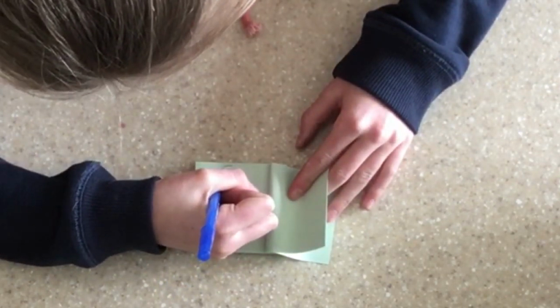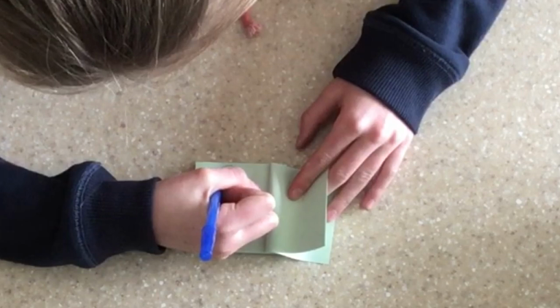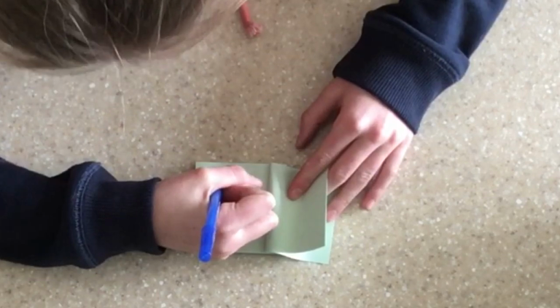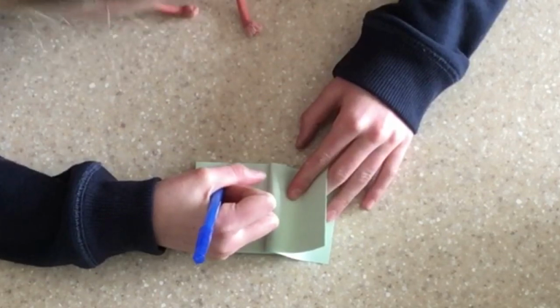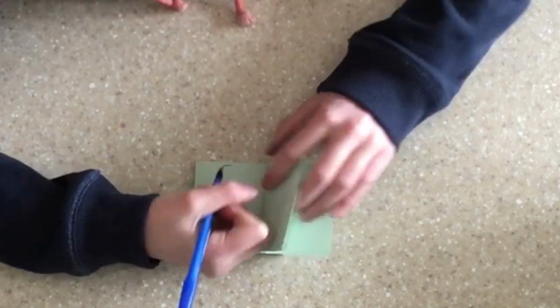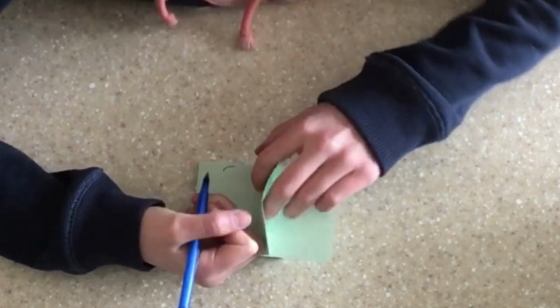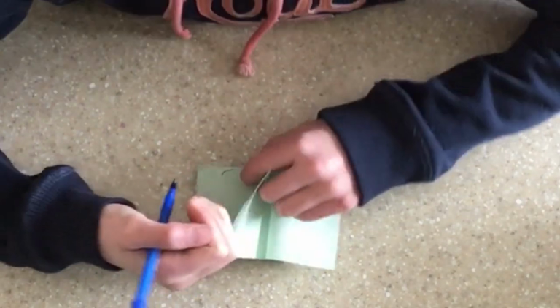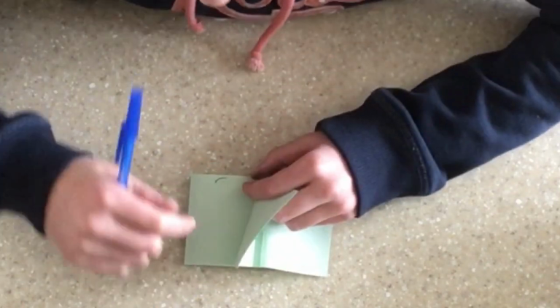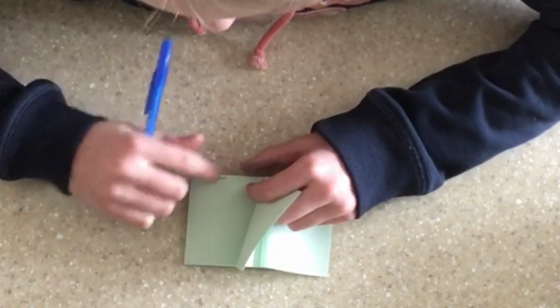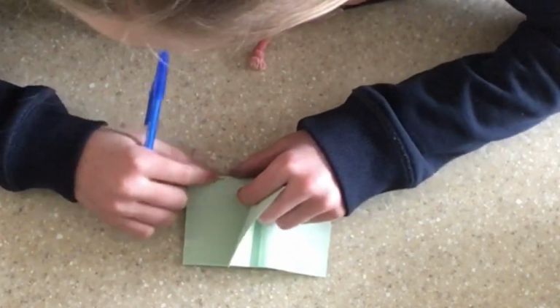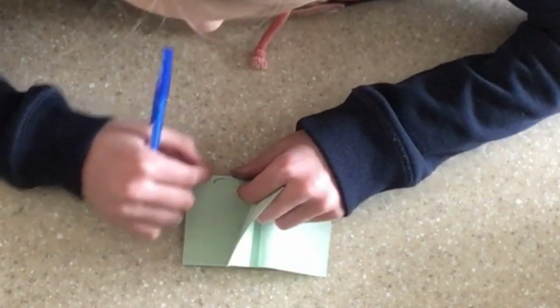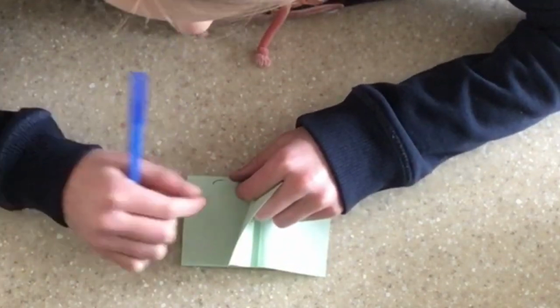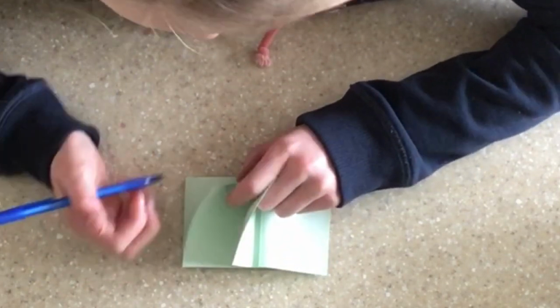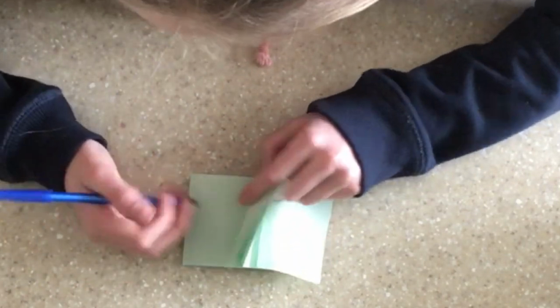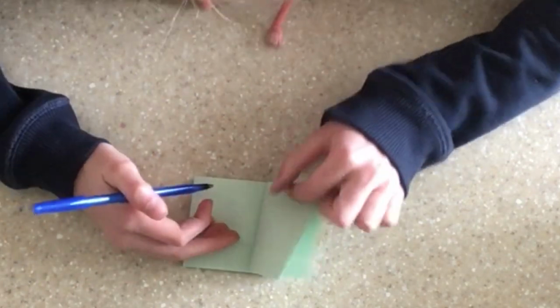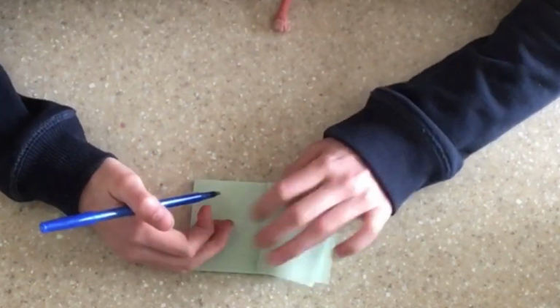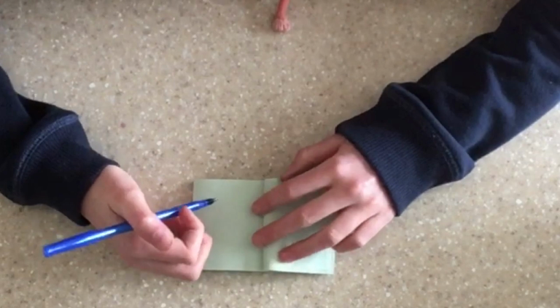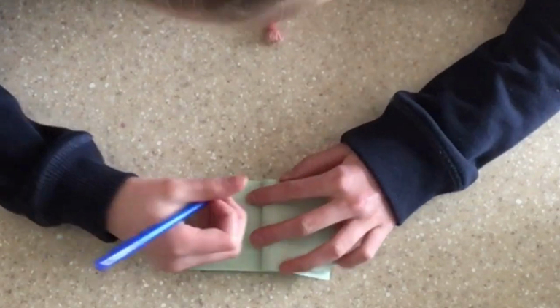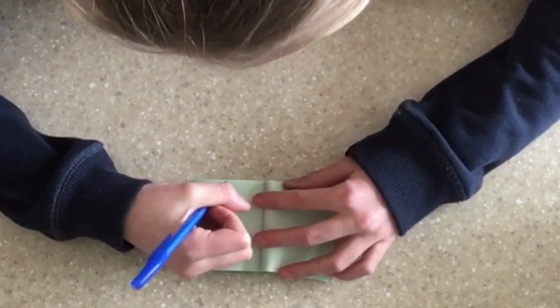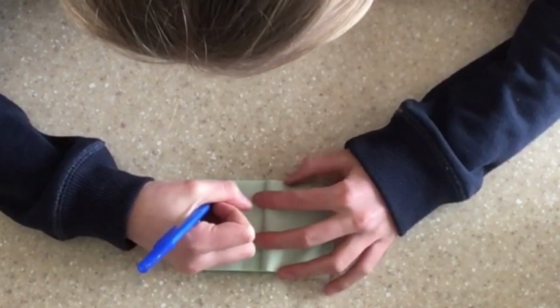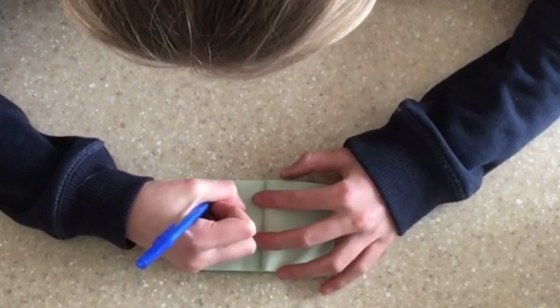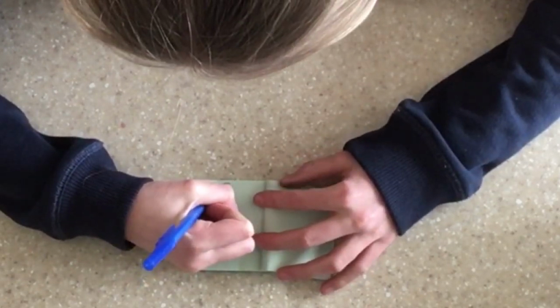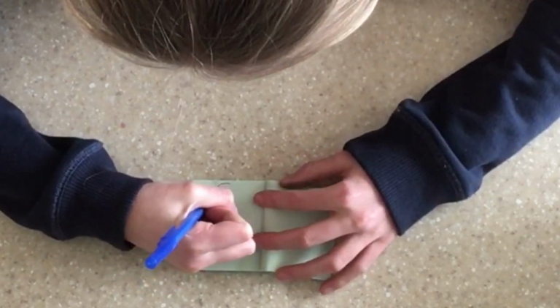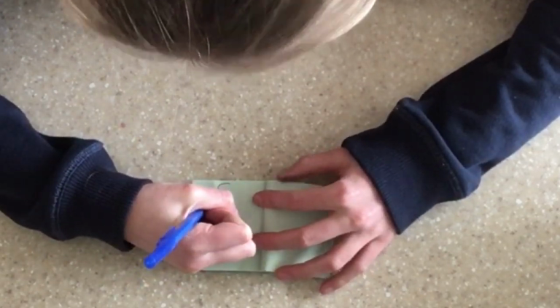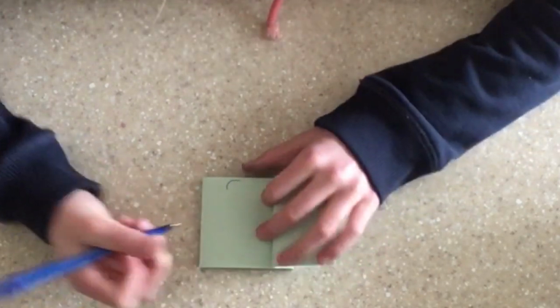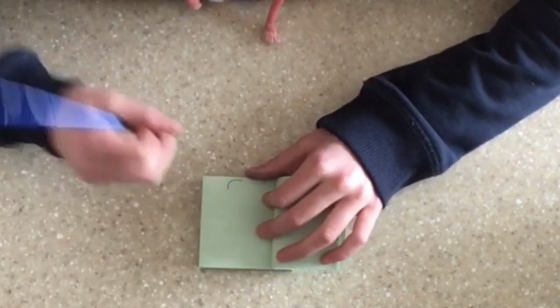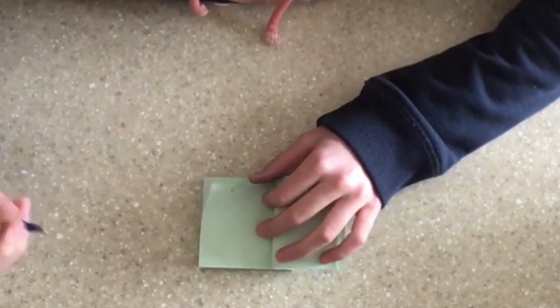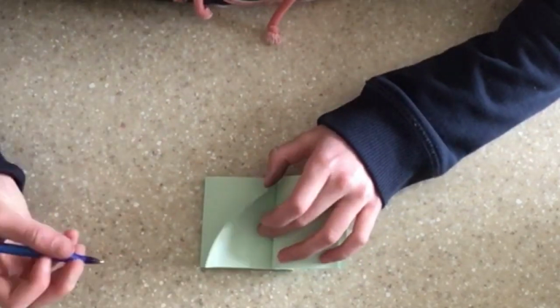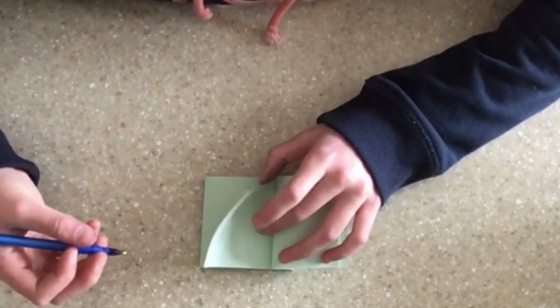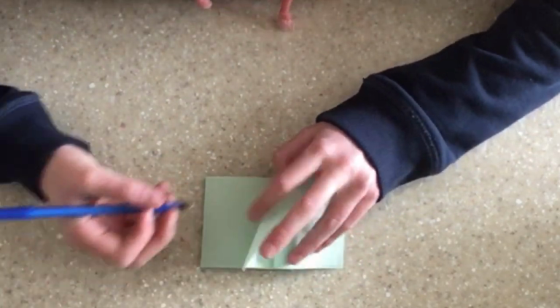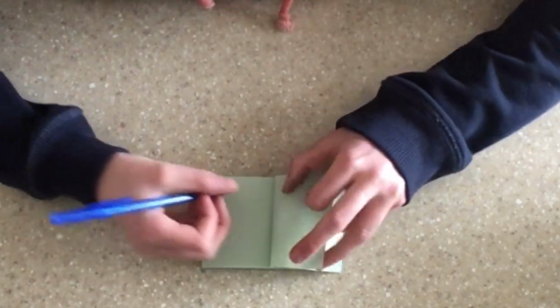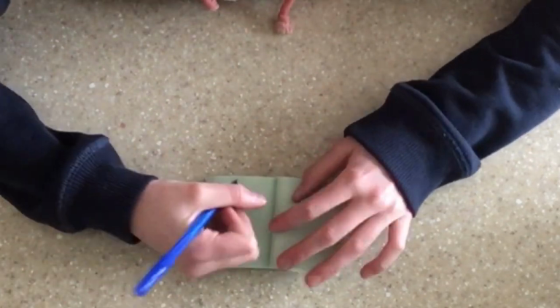If you color hard enough it will make a dent in it, so you'll be able to see the impression on the next page. I'm just going to go ahead and time-lapse this part — this is basically all you do the entire time.